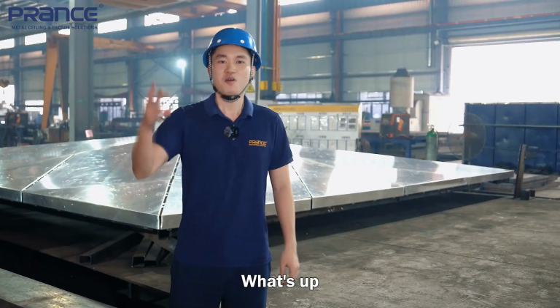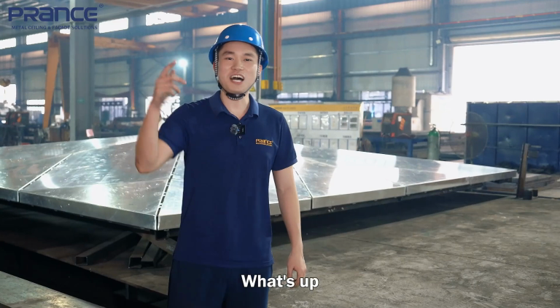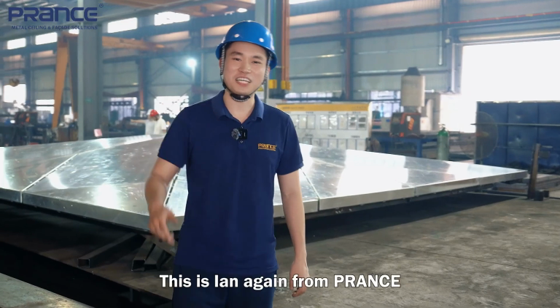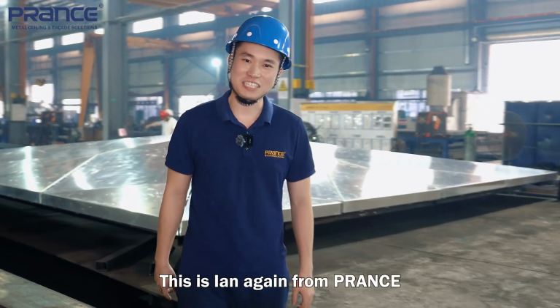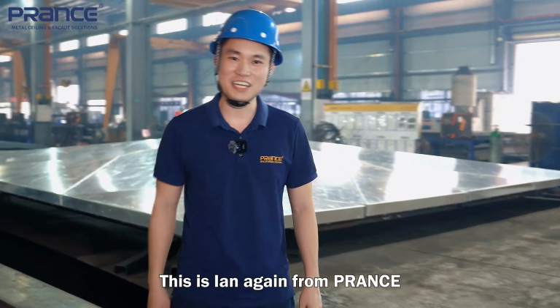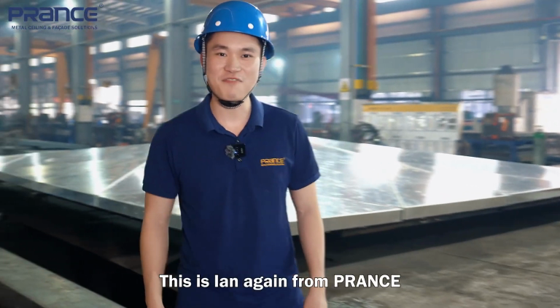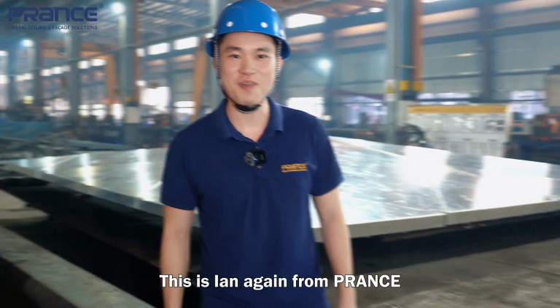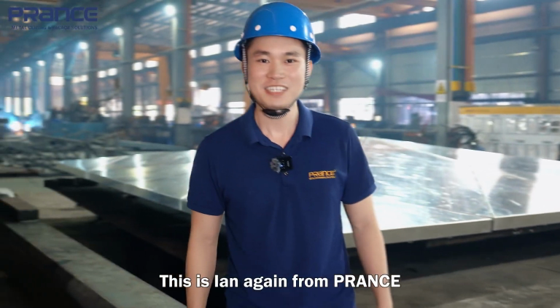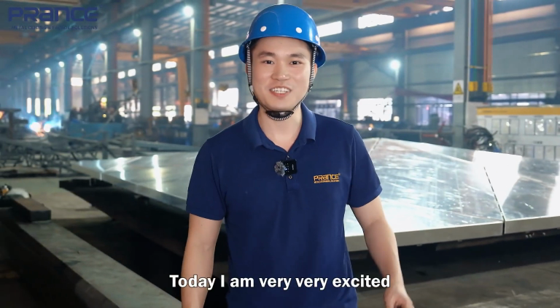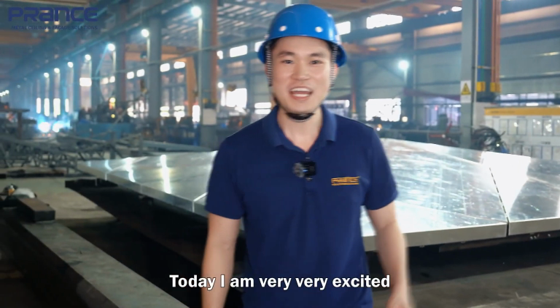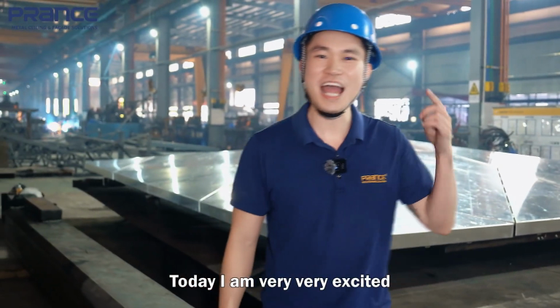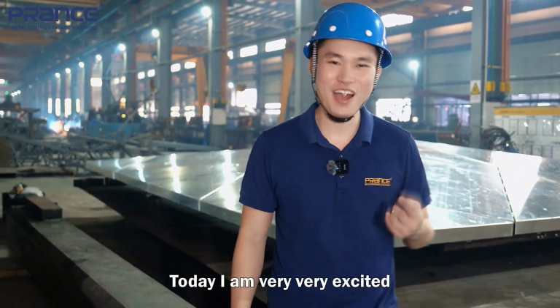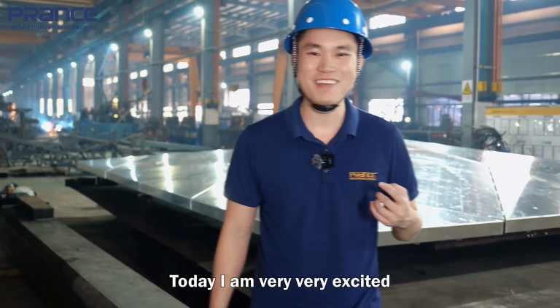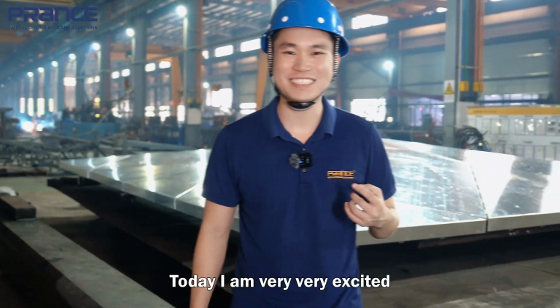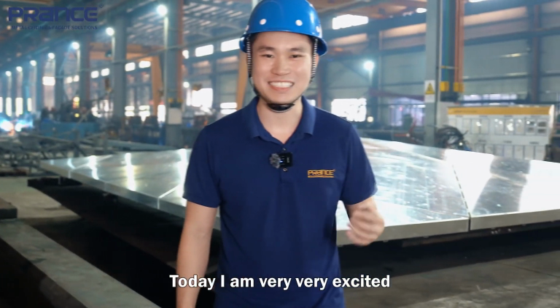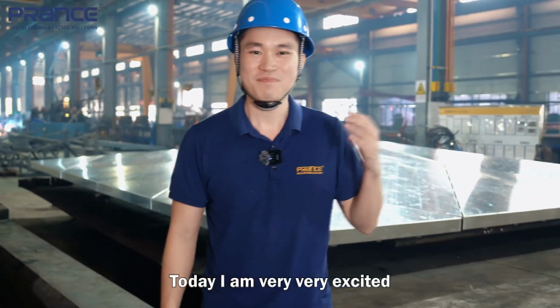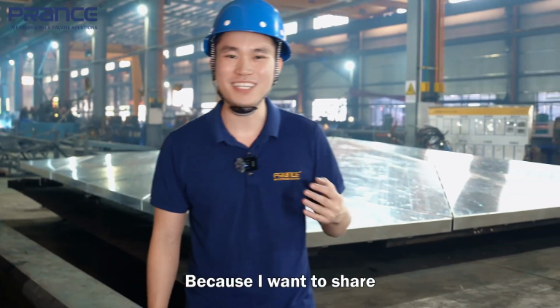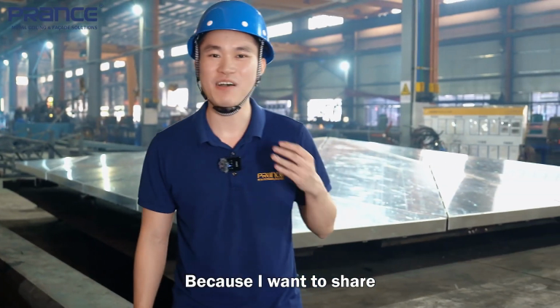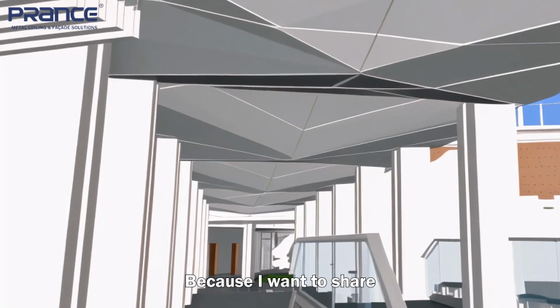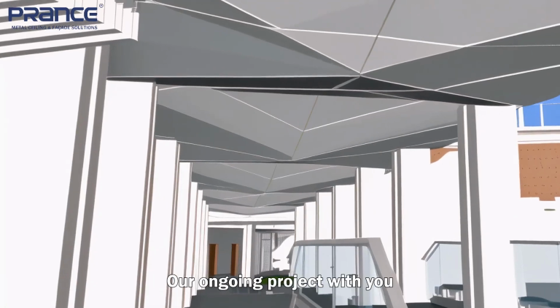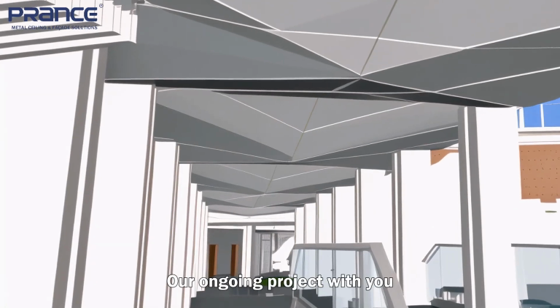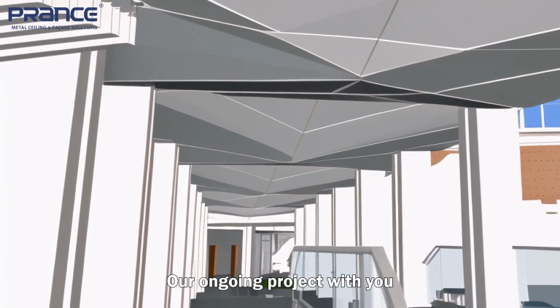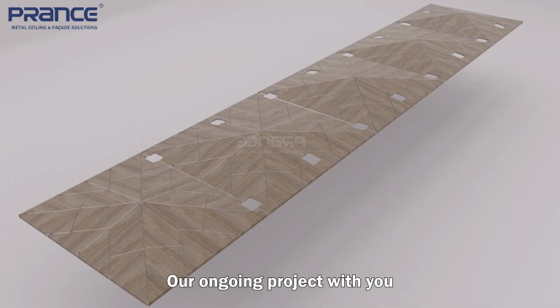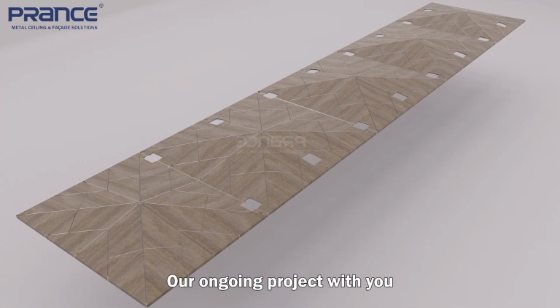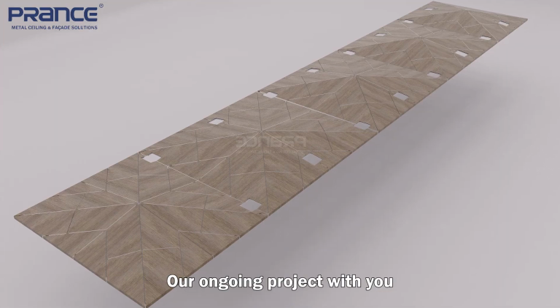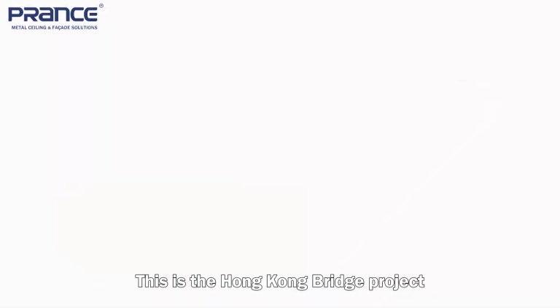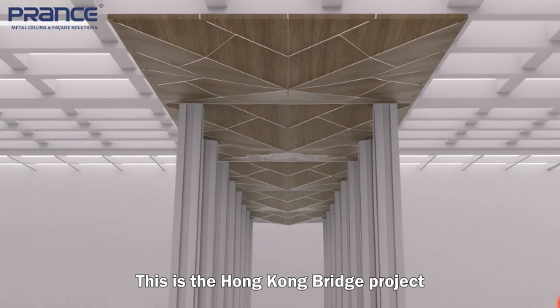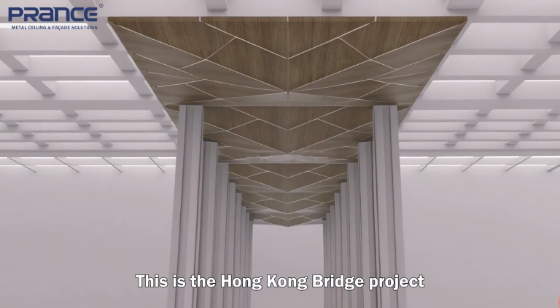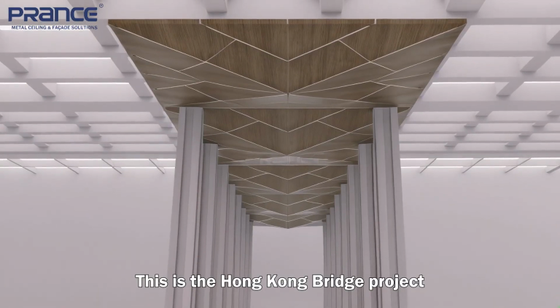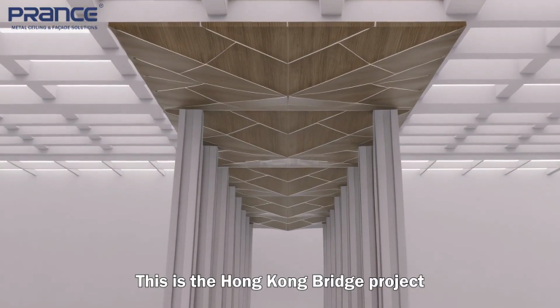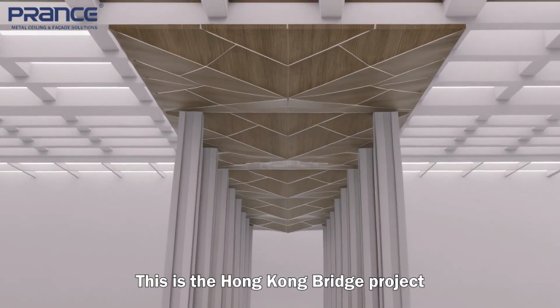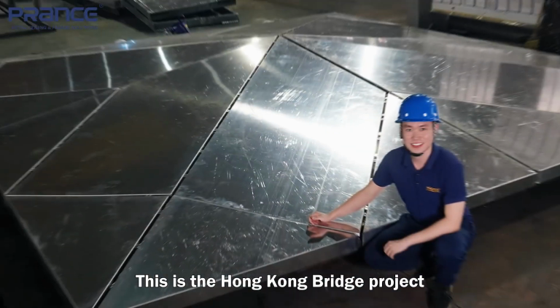What's up? This is Ian again from France. Today I am very excited because I want to share our ongoing projects with you. This is the Hong Kong bridge project.